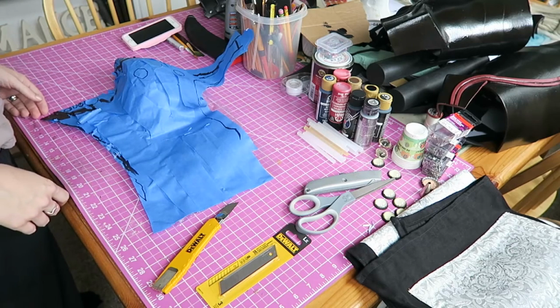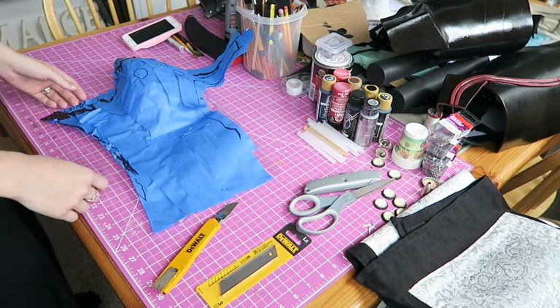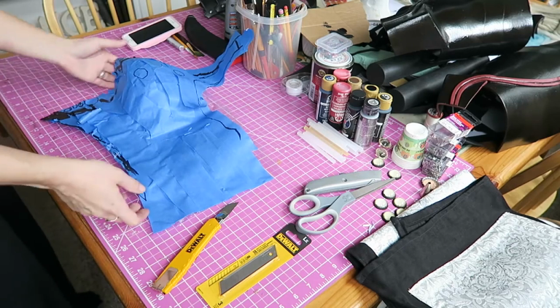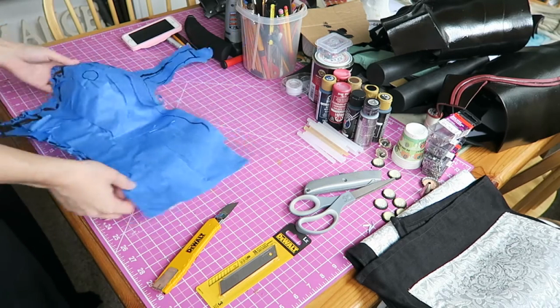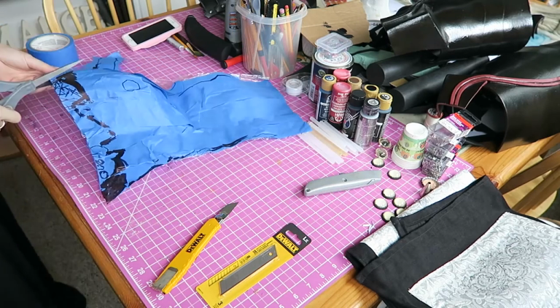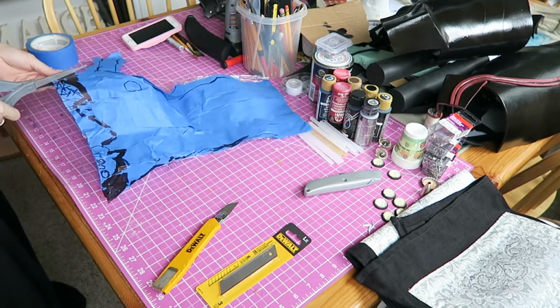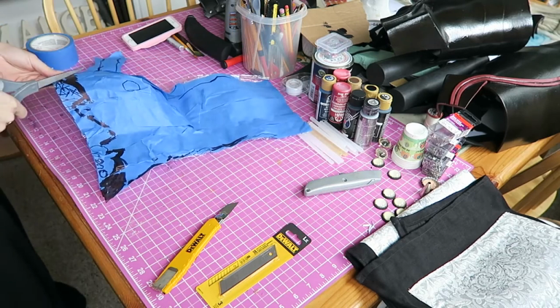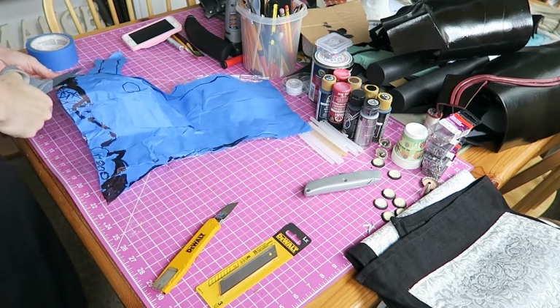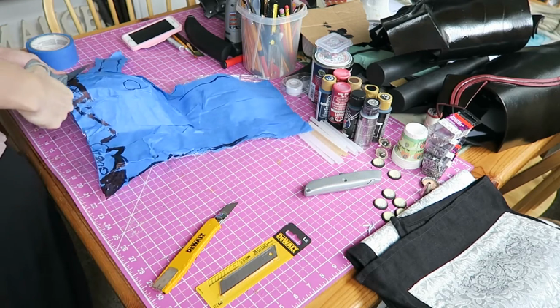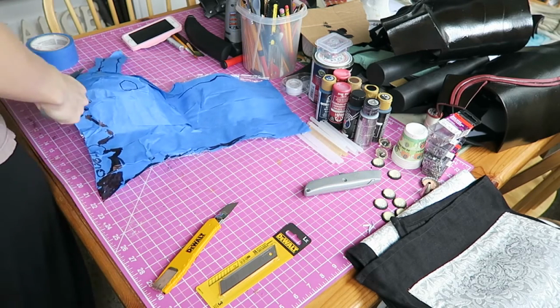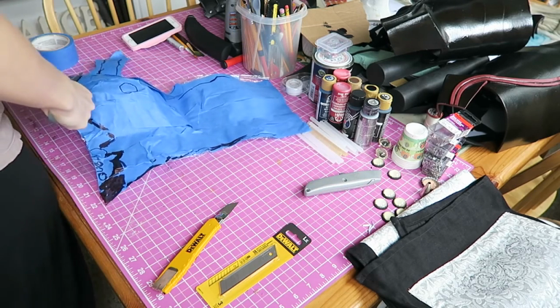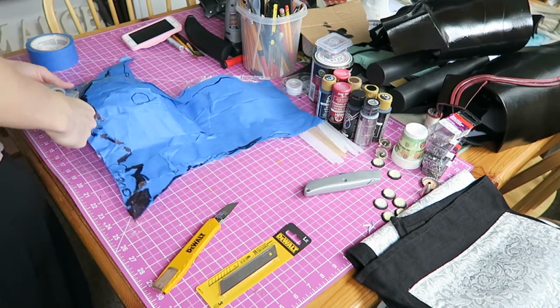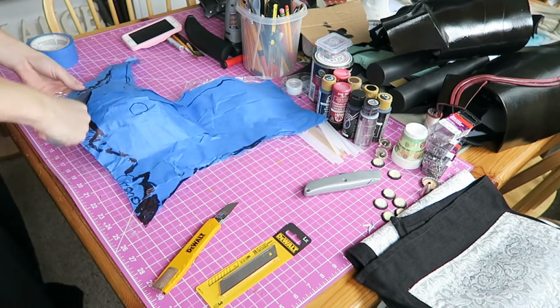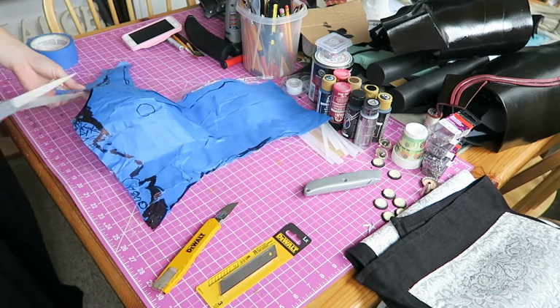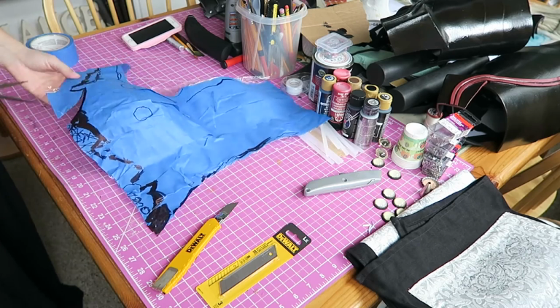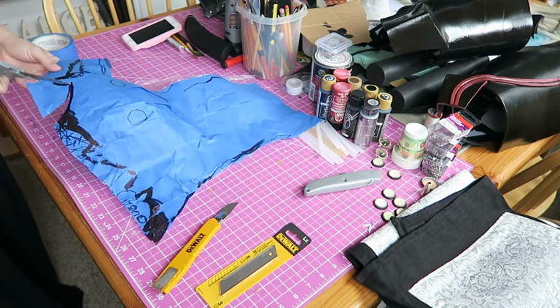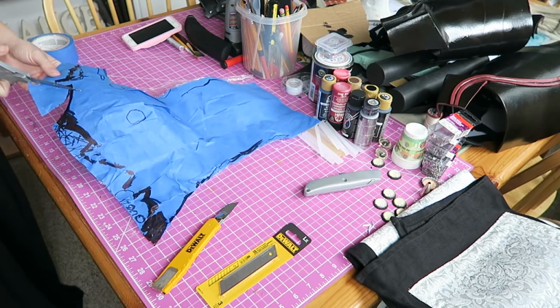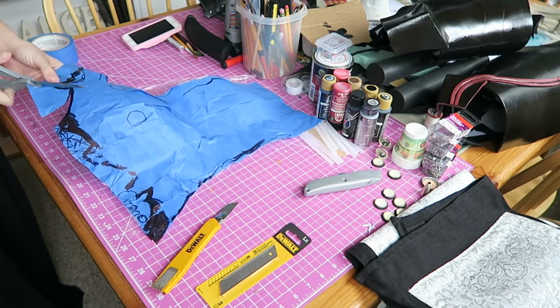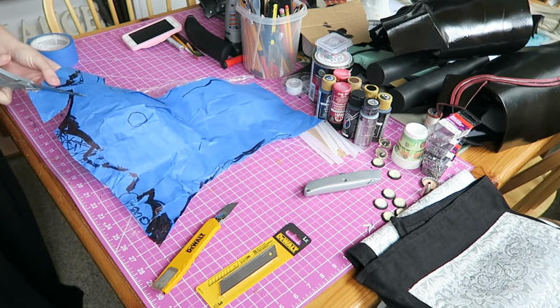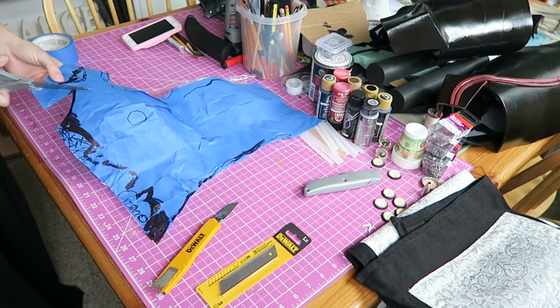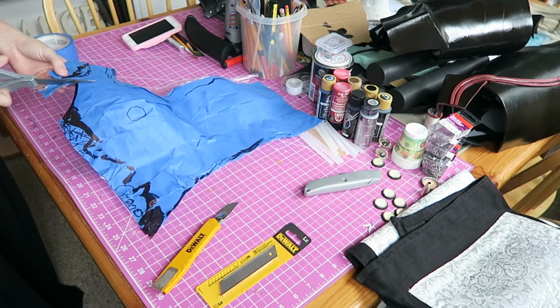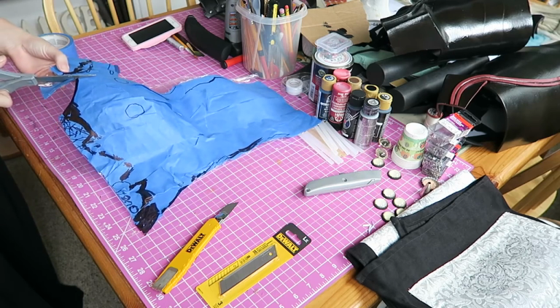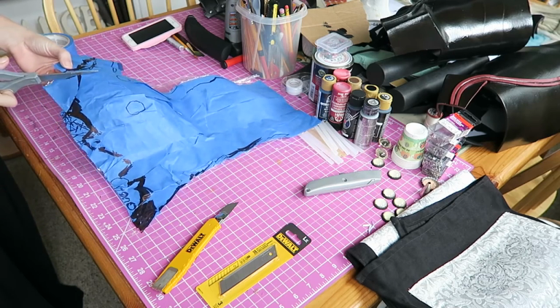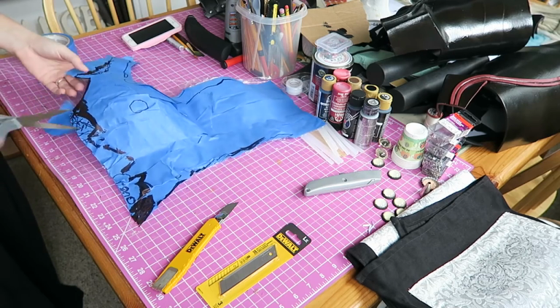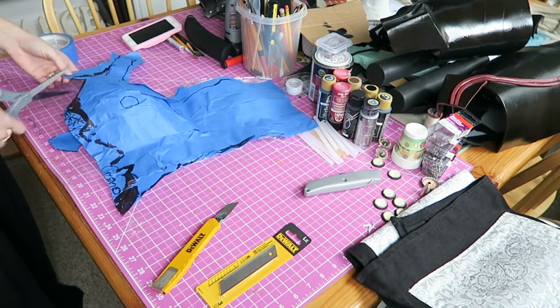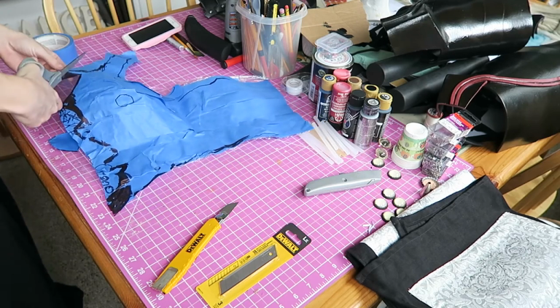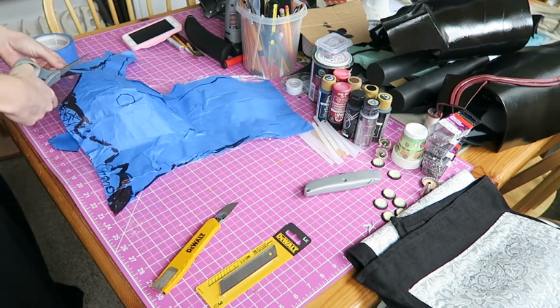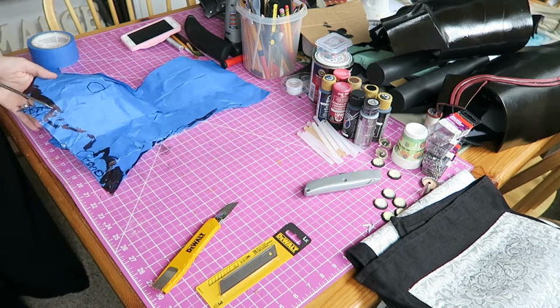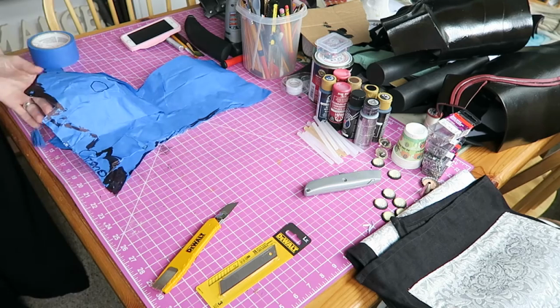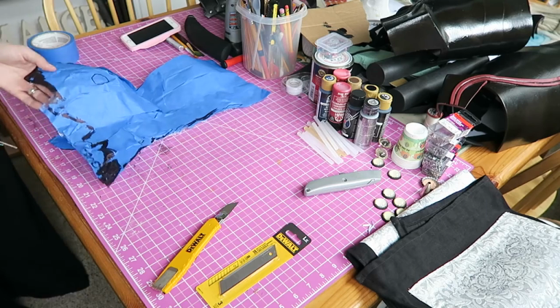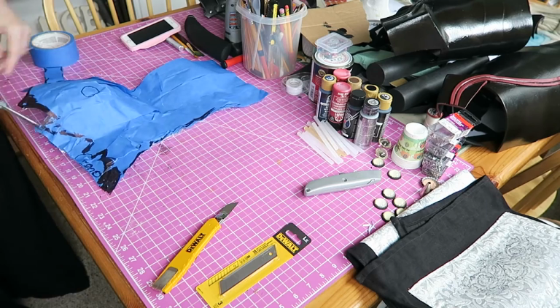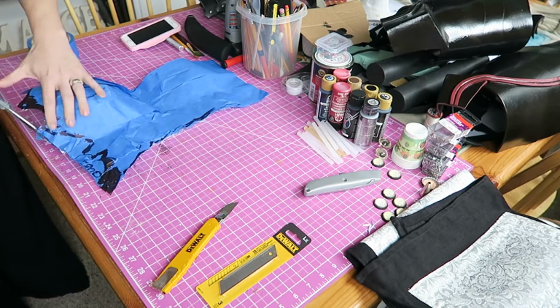I basically just wrap myself in cellophane and then again in blue painter's tape and take a black Sharpie. Using my reference photos, I'm going to sketch out the pattern of the bodice.